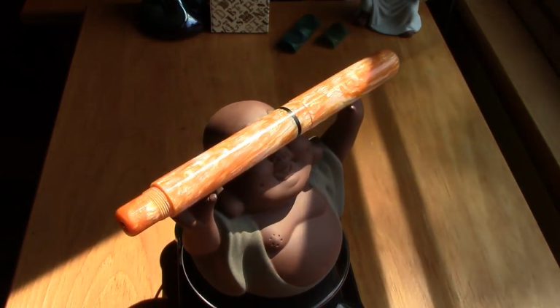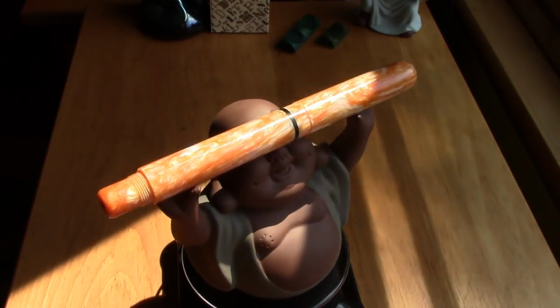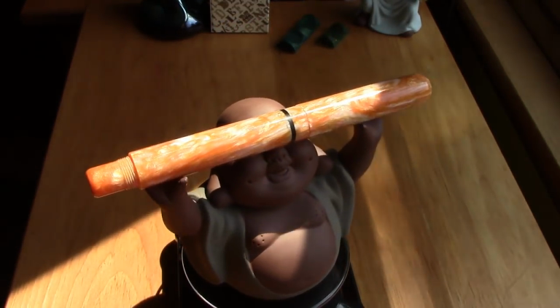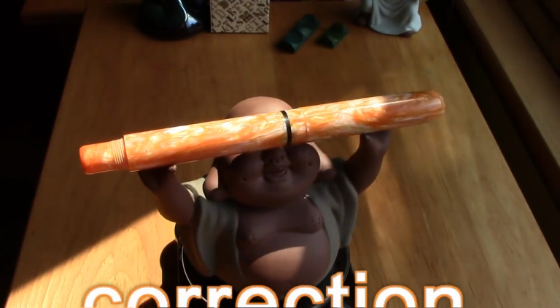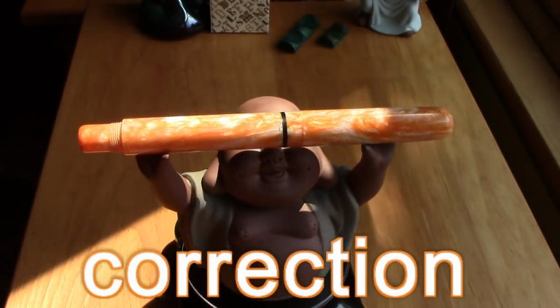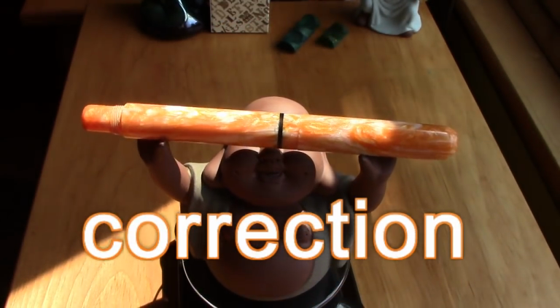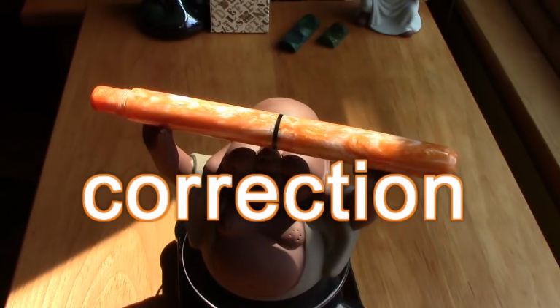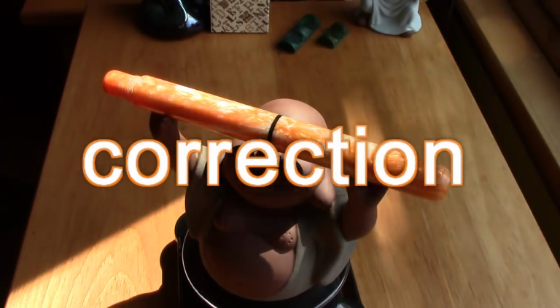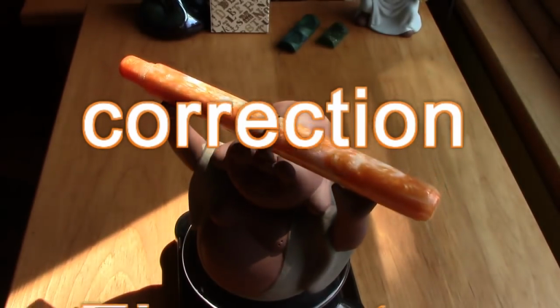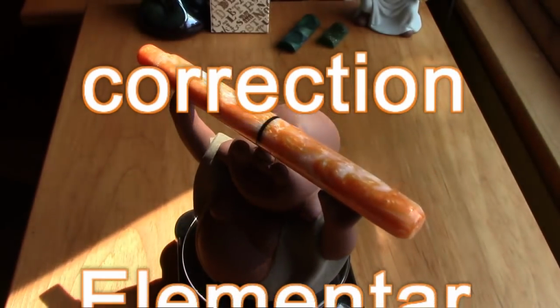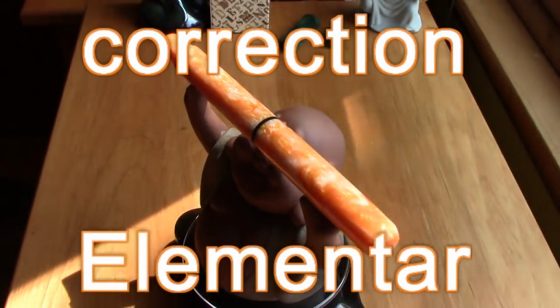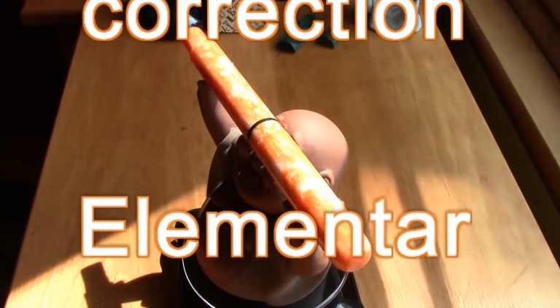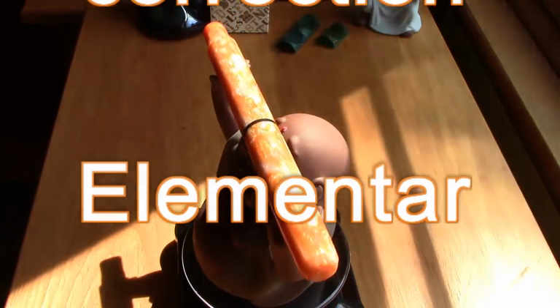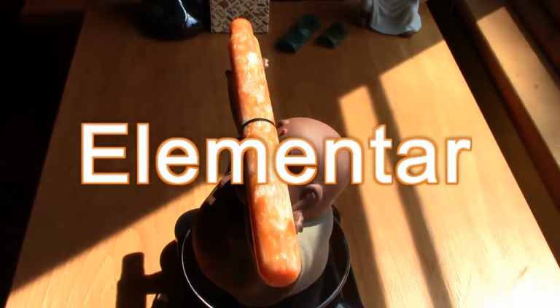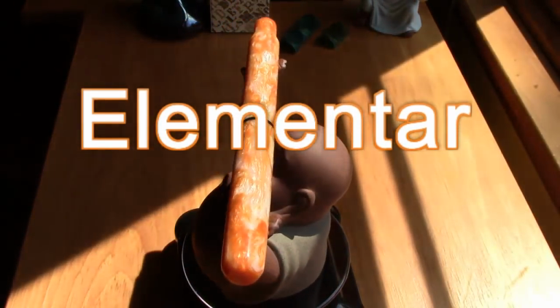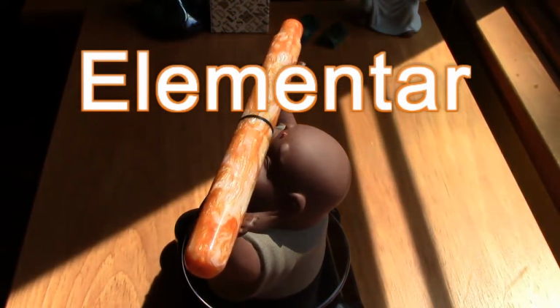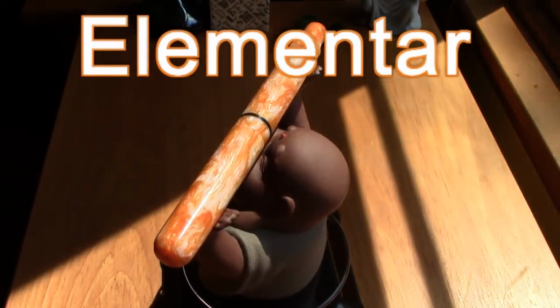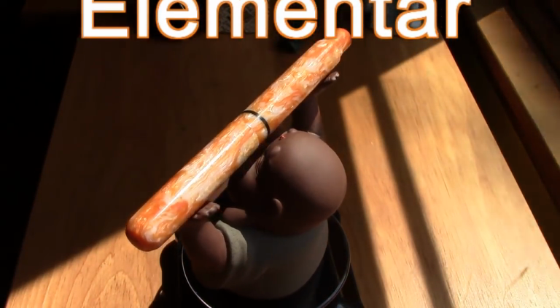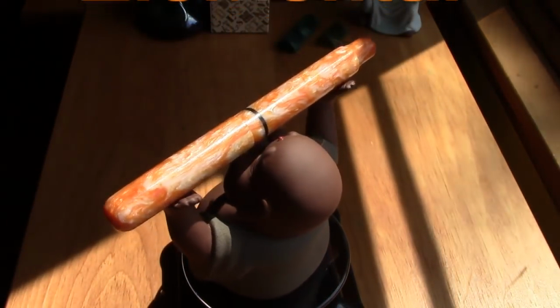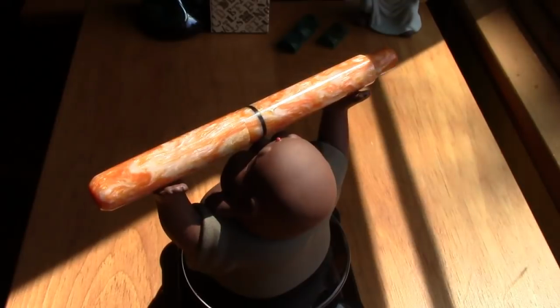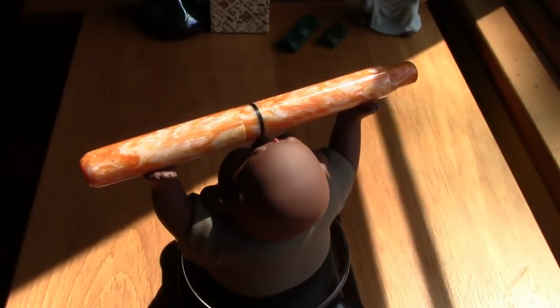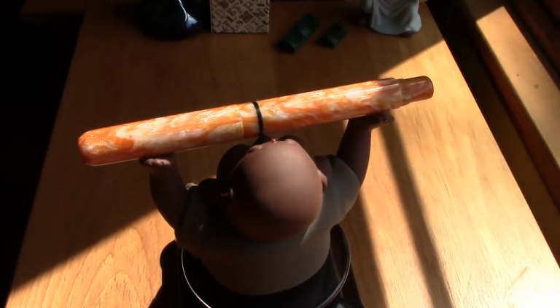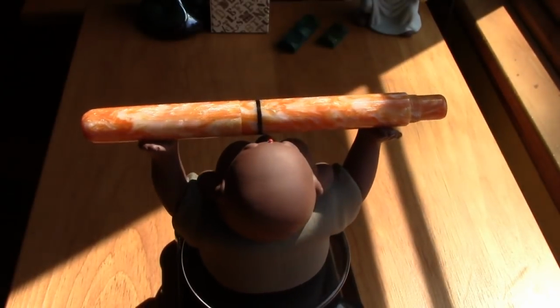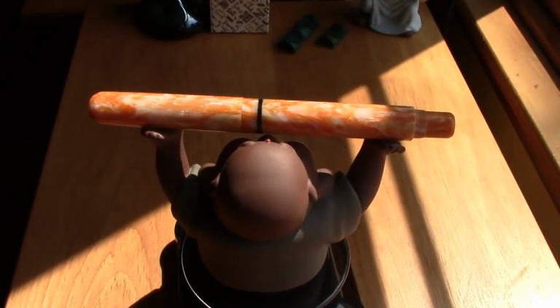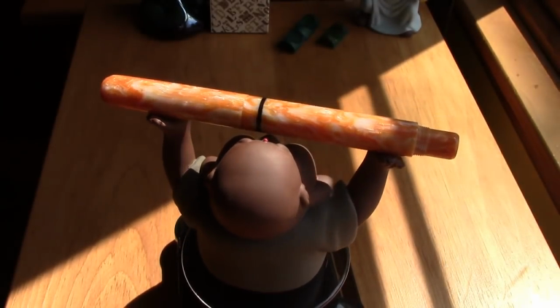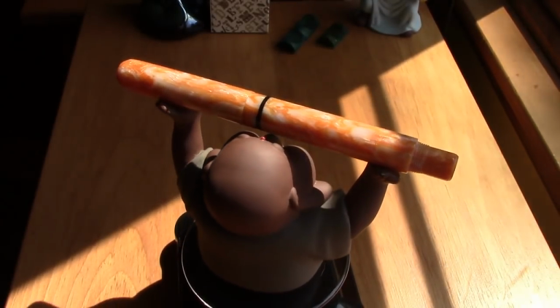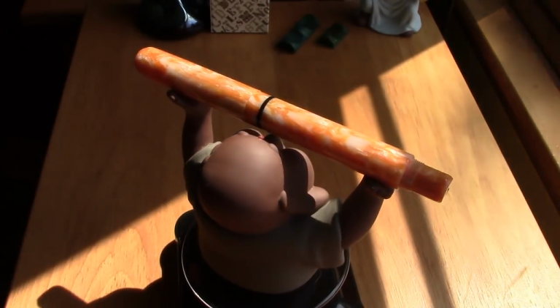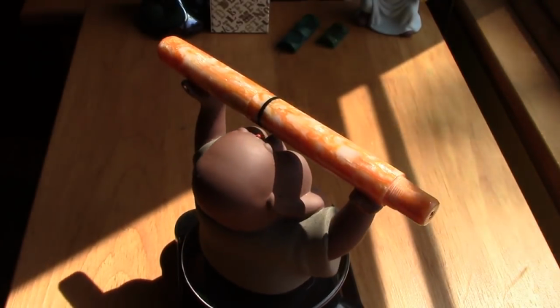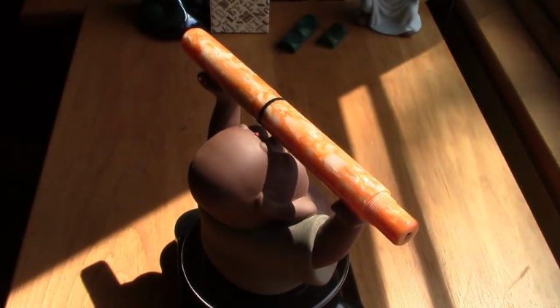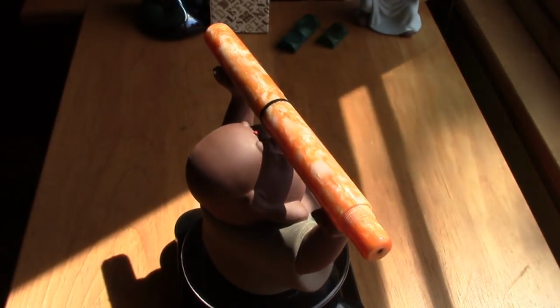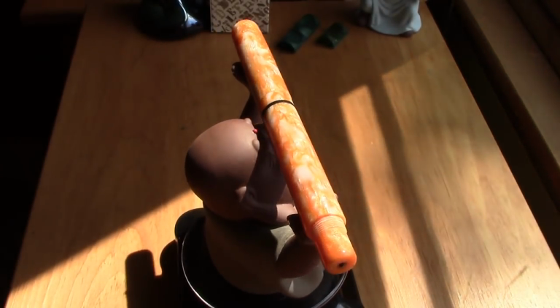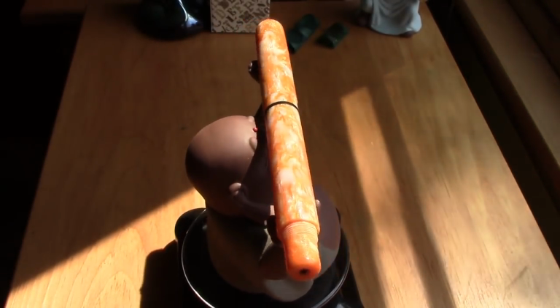It's called Elemental — when I talked to Jim and asked him what the model was called. So let's give the Buddha a rest and take a look at this pen in a little more detail.